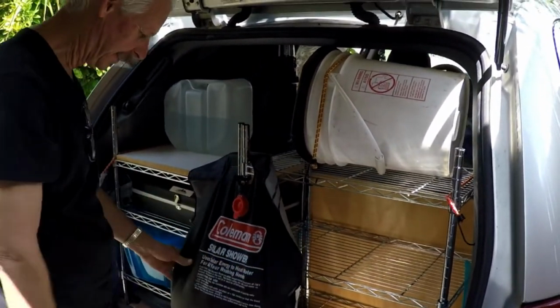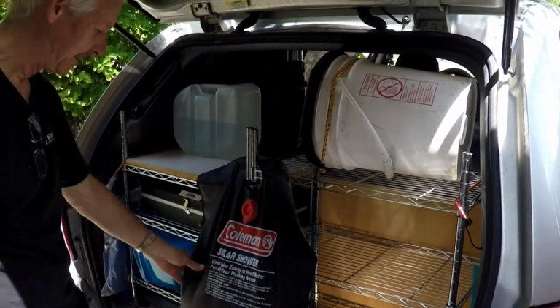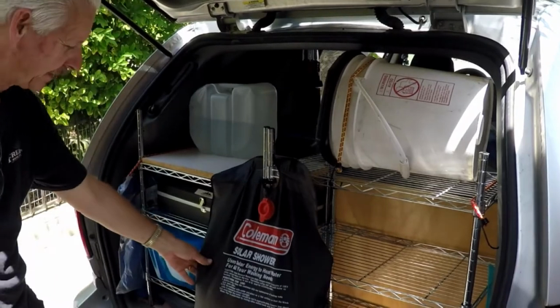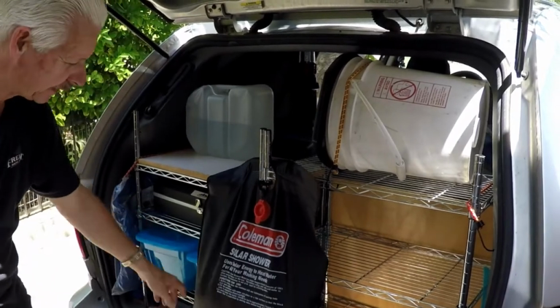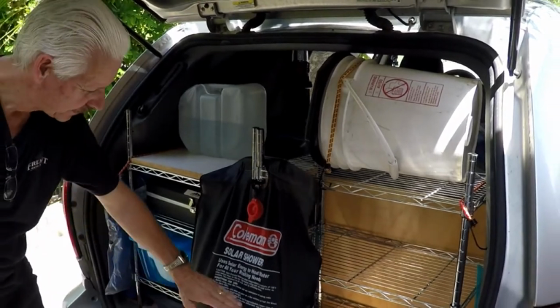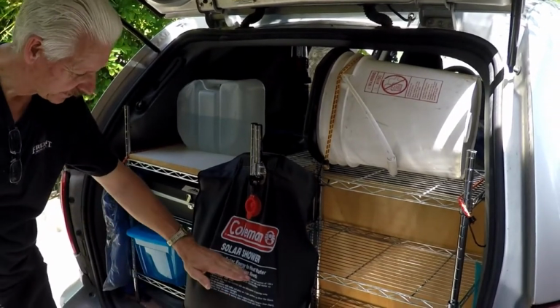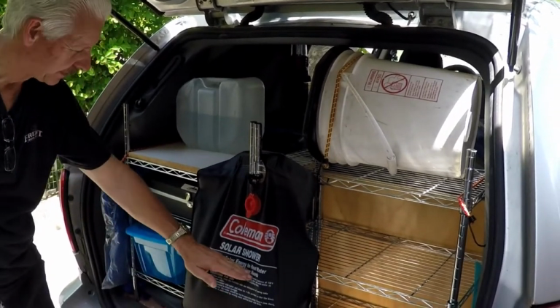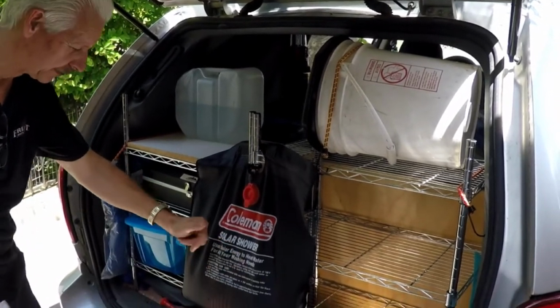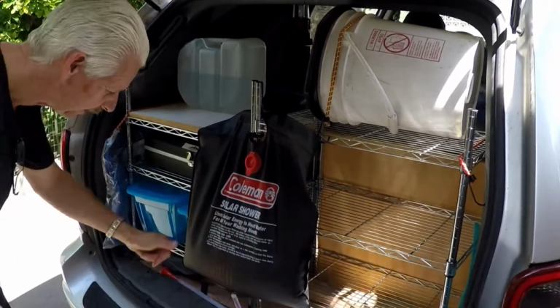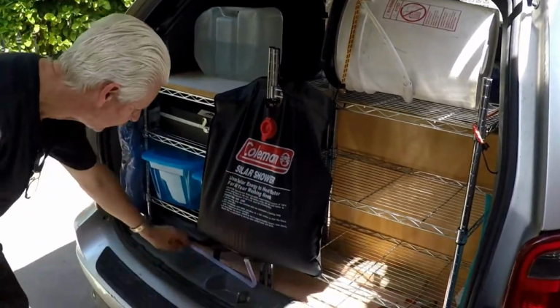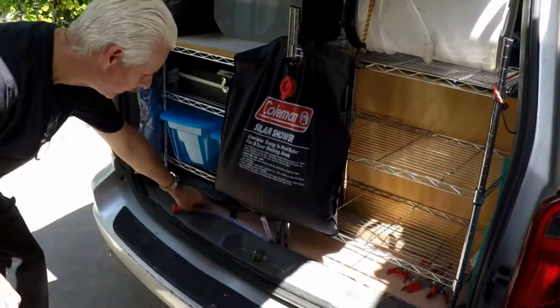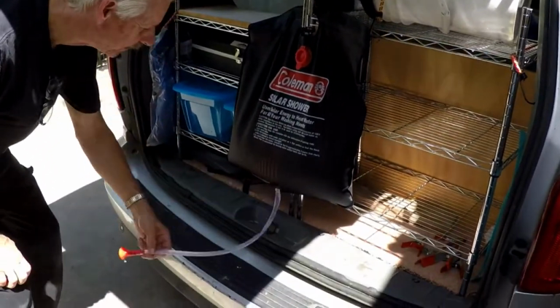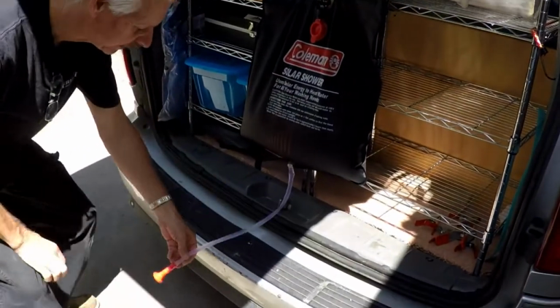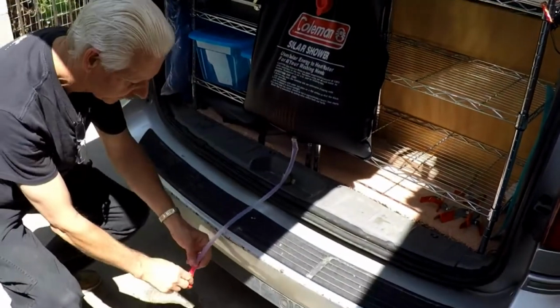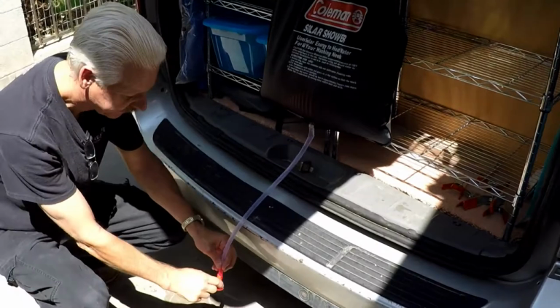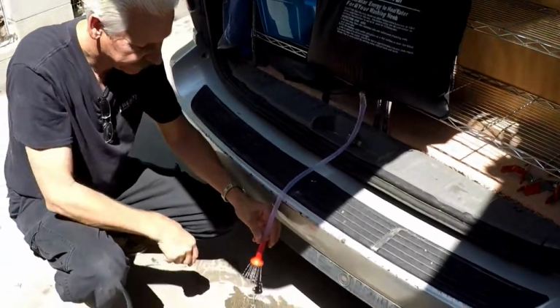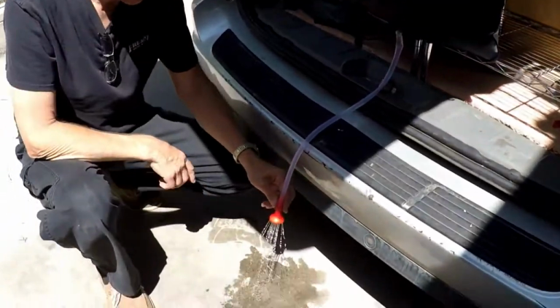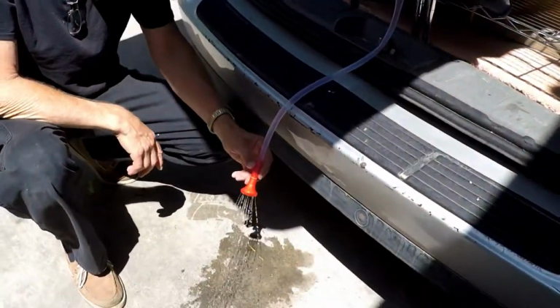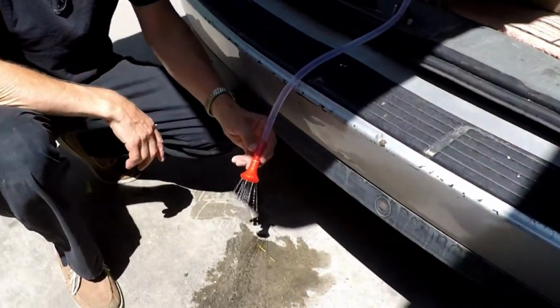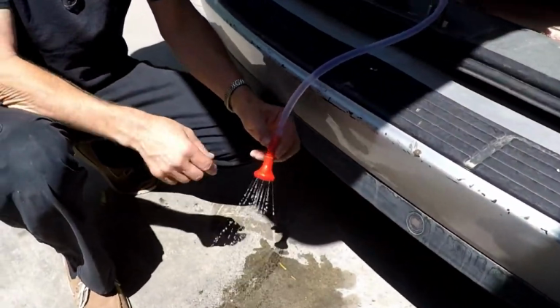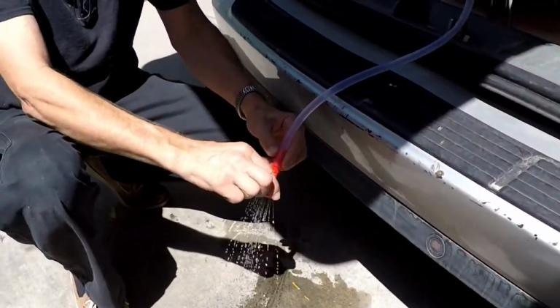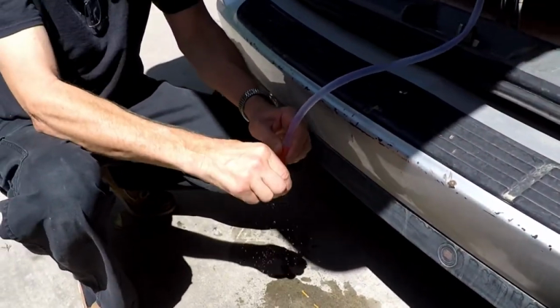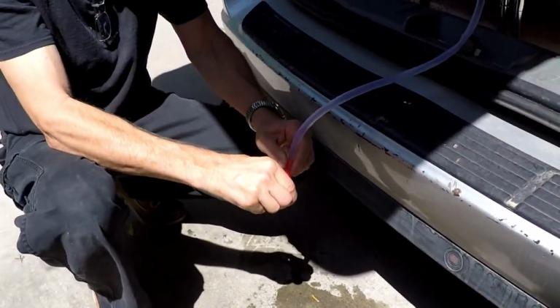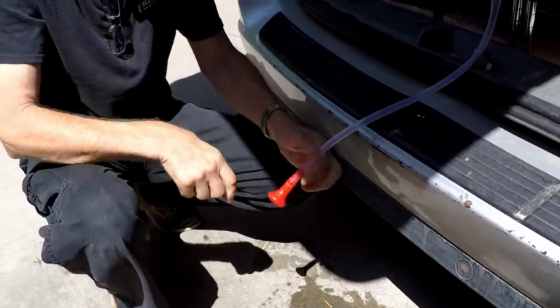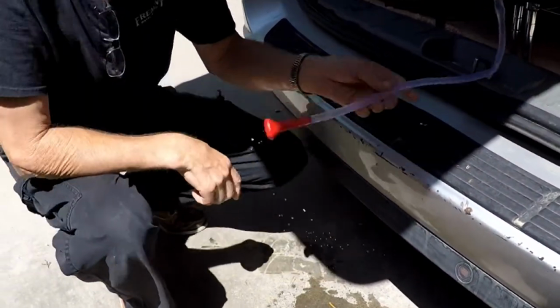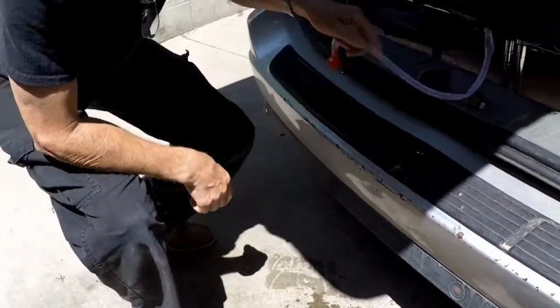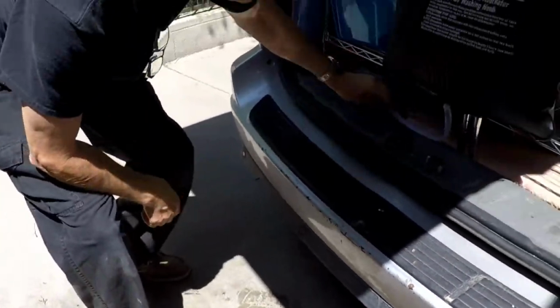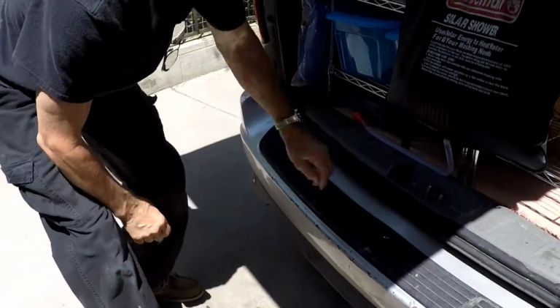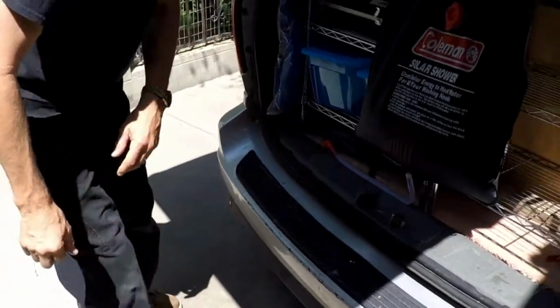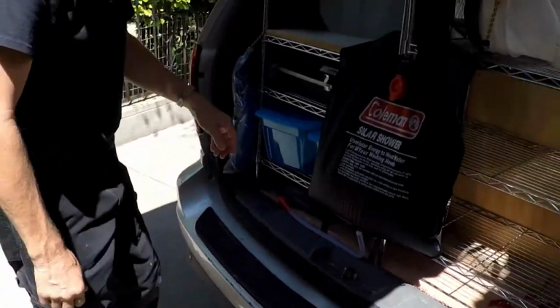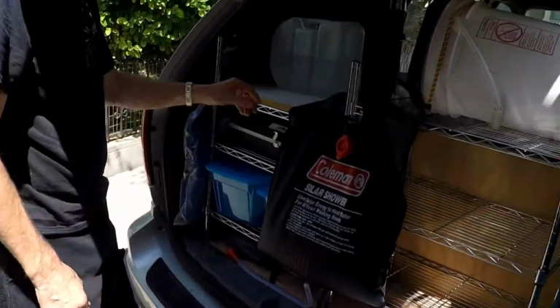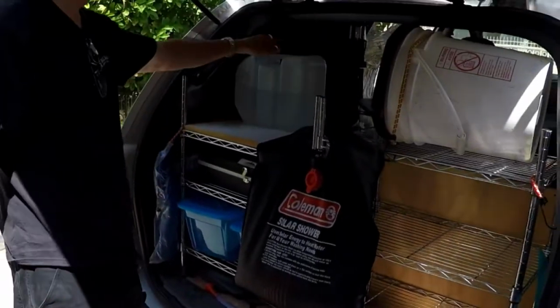I never used the solar shower, but it's a good way to hold water. The thing holds five gallons of water — you can do dishes with it if nothing else. It's kind of handy and it doesn't take up much room.